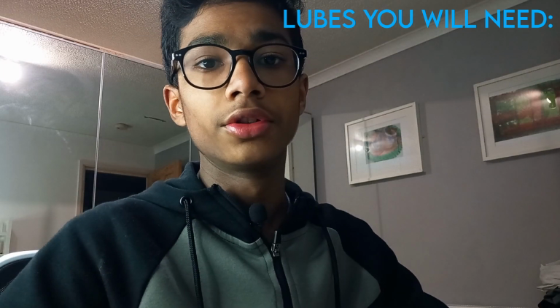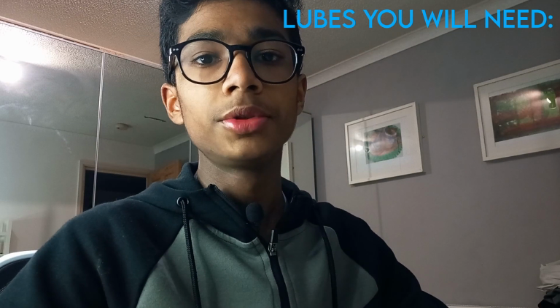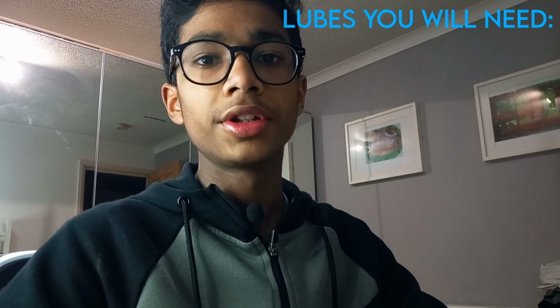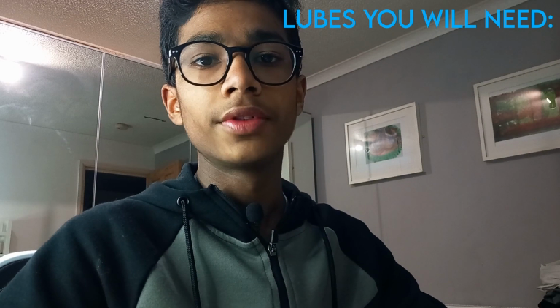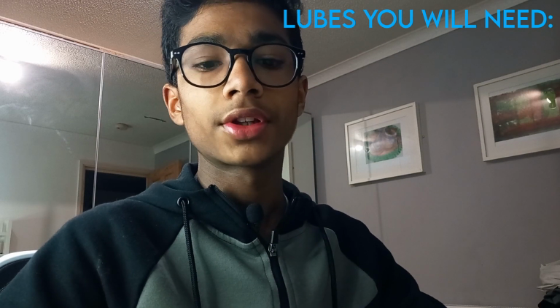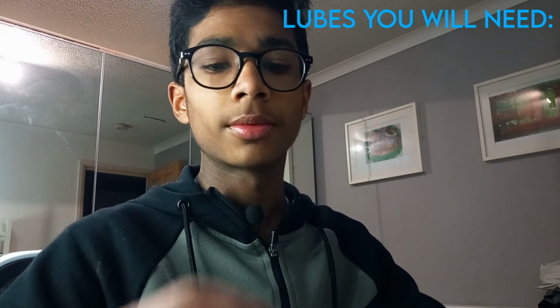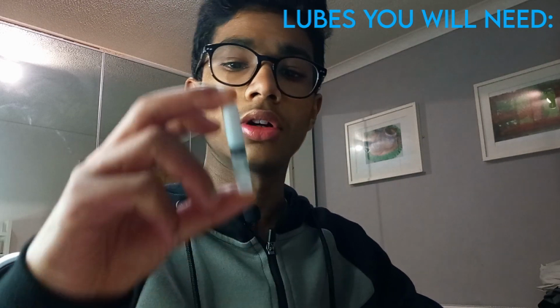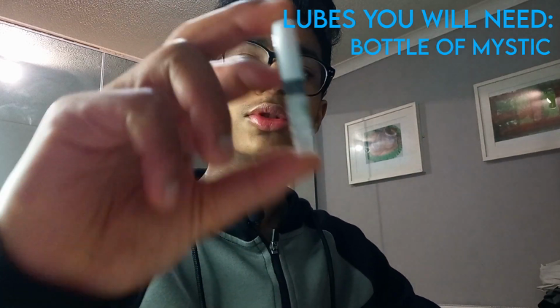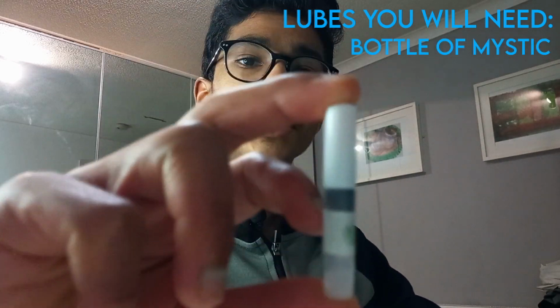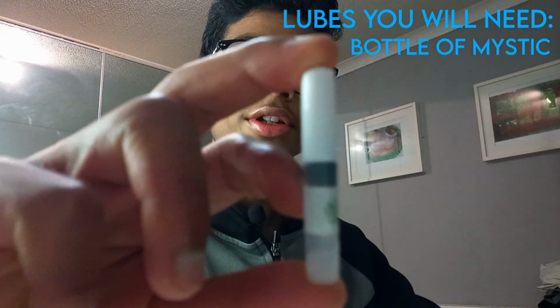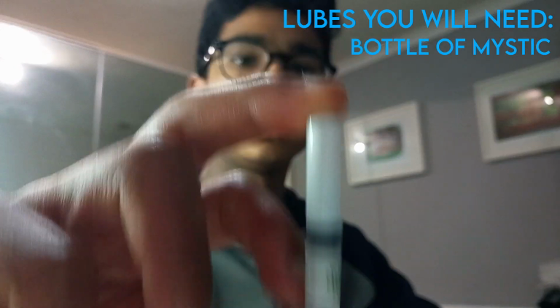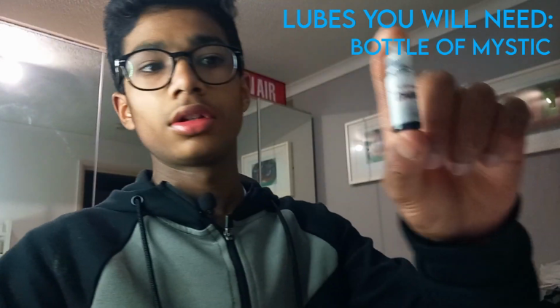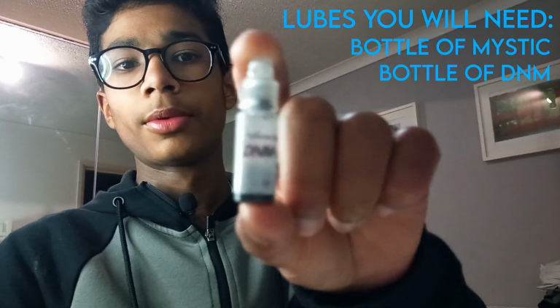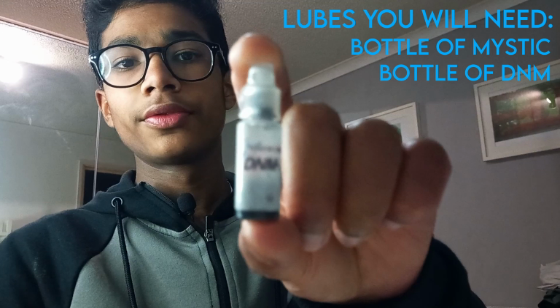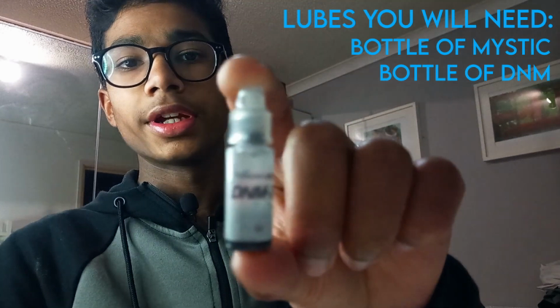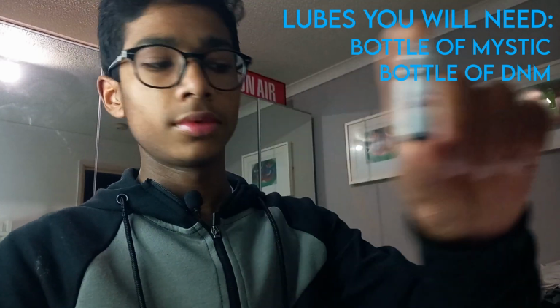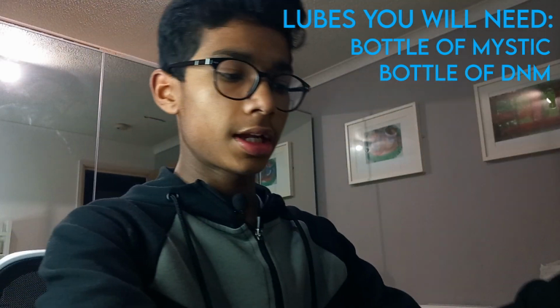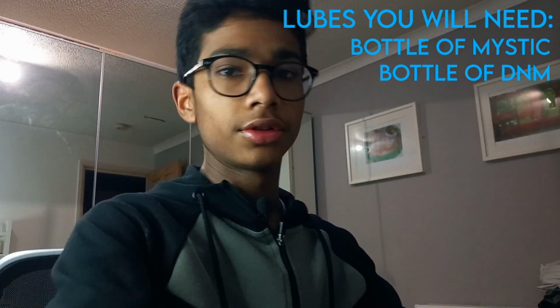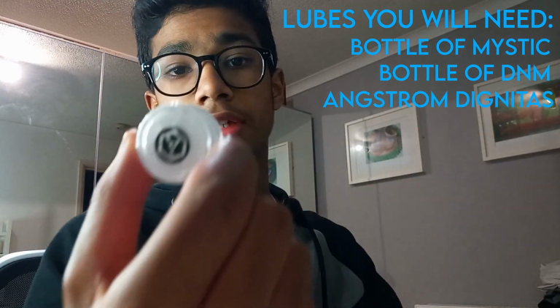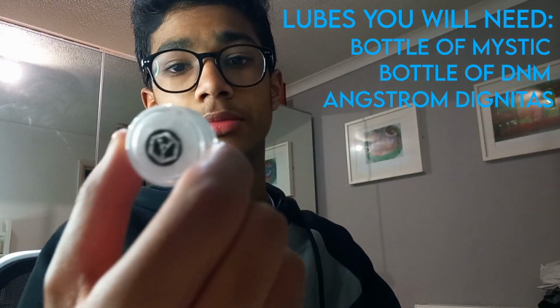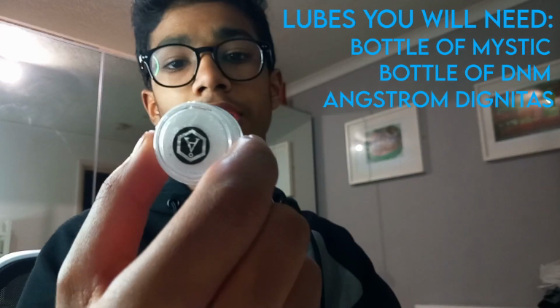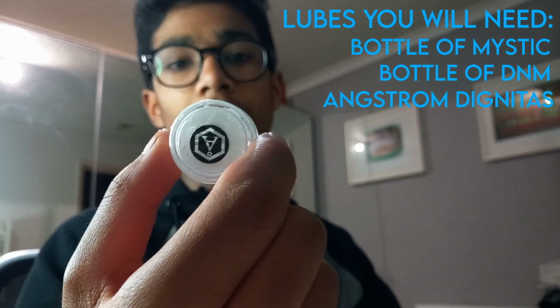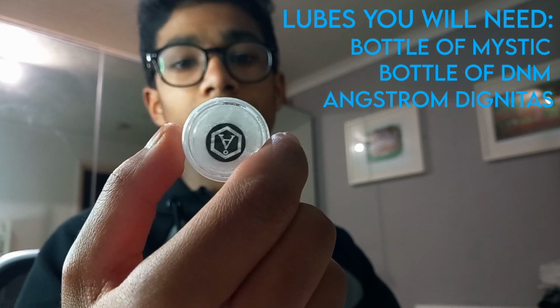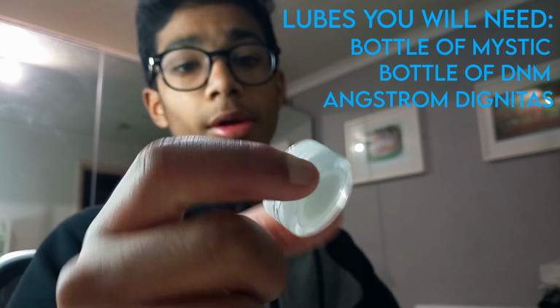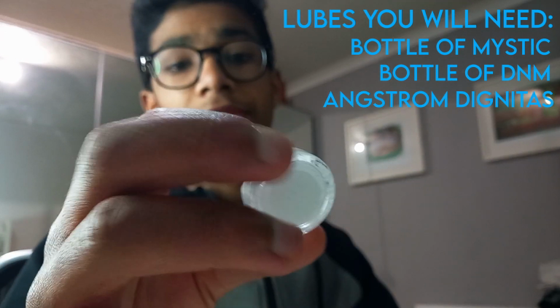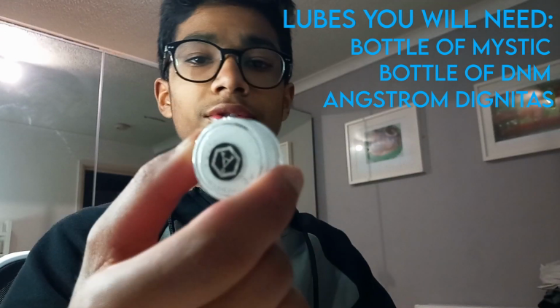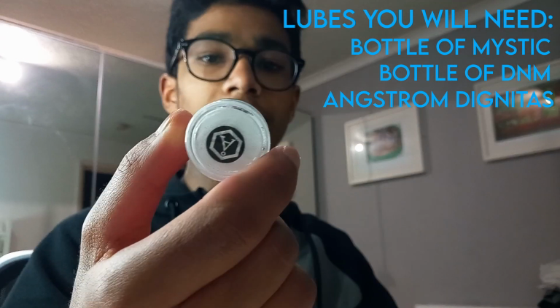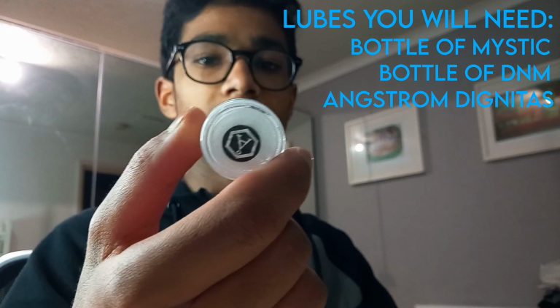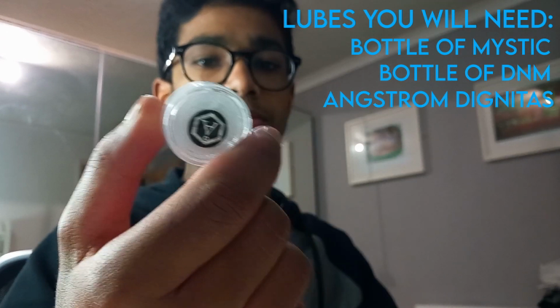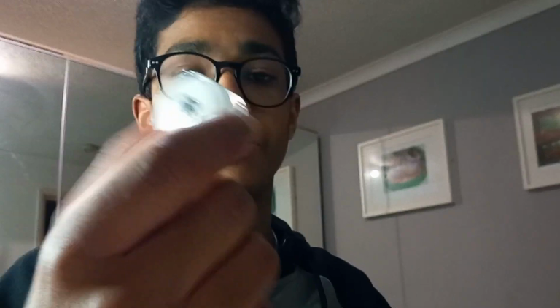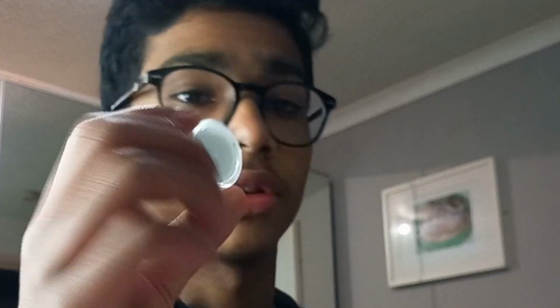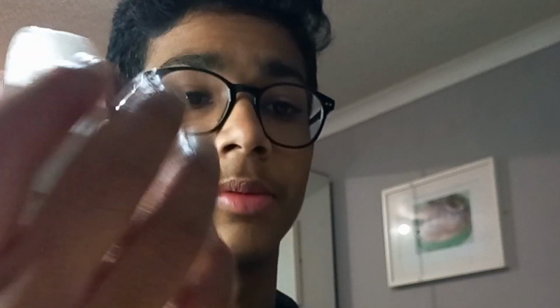The lubes you're going to need for this setup are a bottle of Mystic, a bottle of DNM, and Angstrom Dignitas. I believe this one's Dignitas — I don't remember for sure.